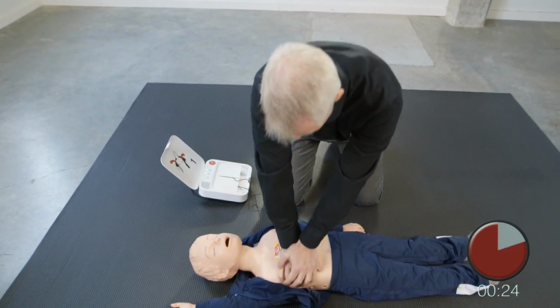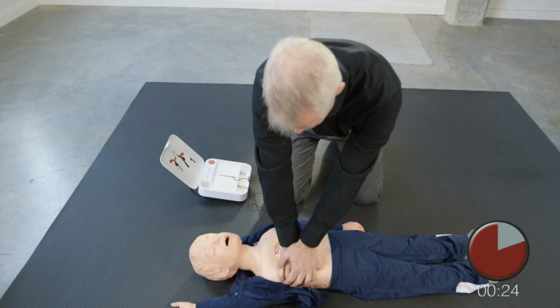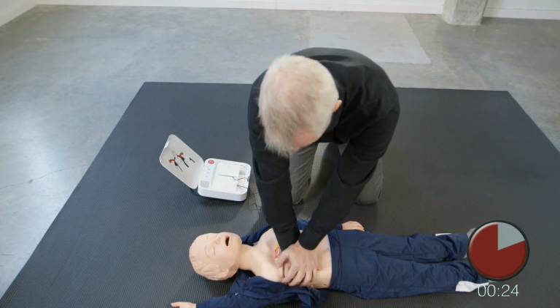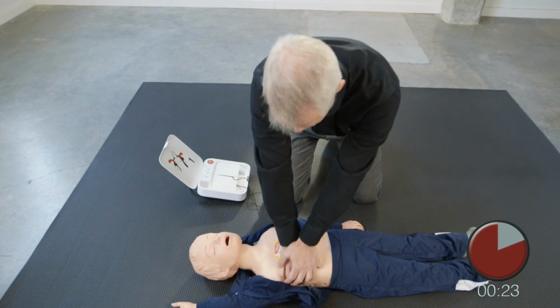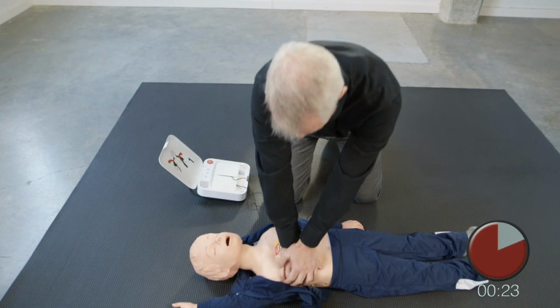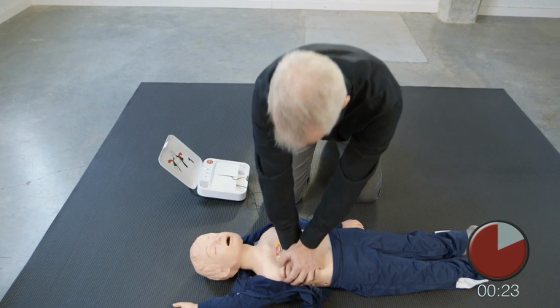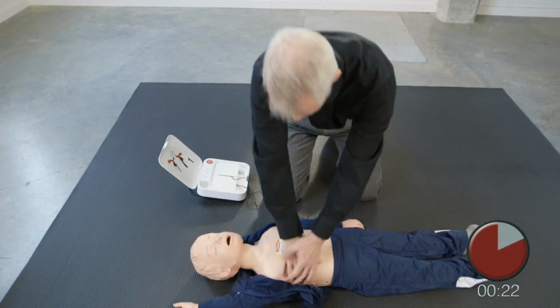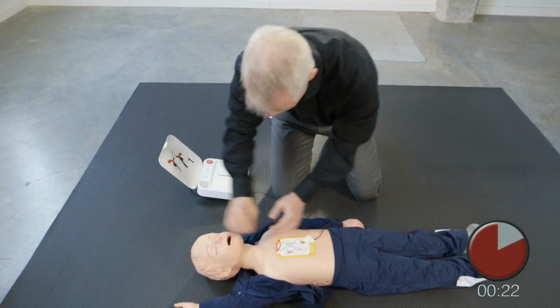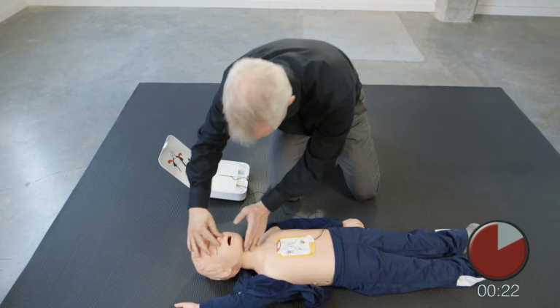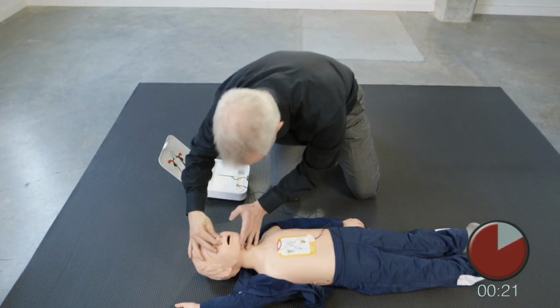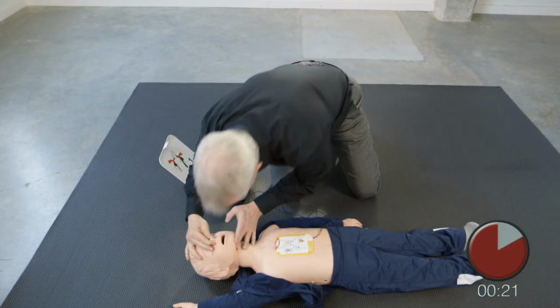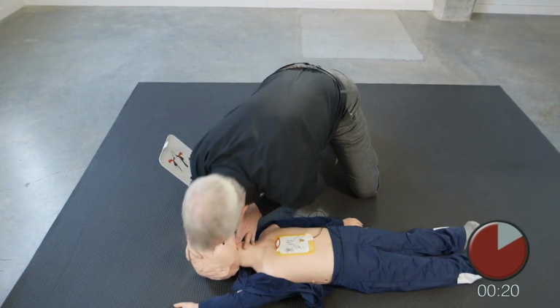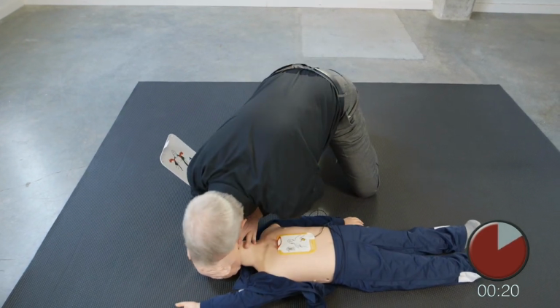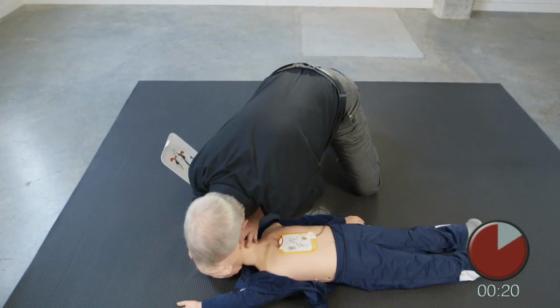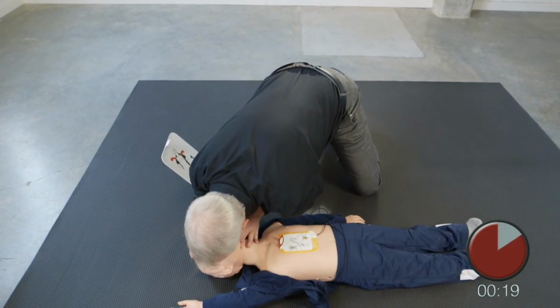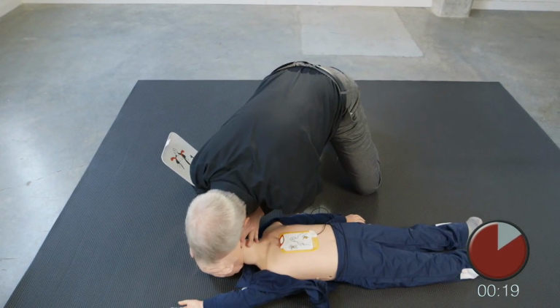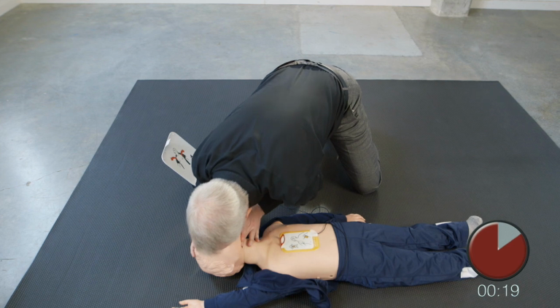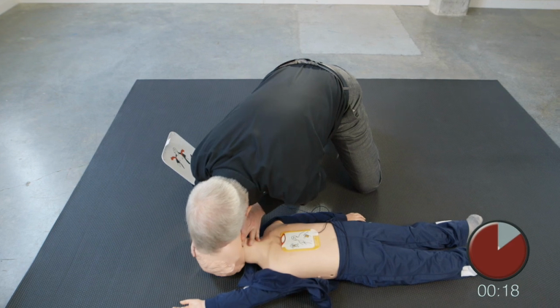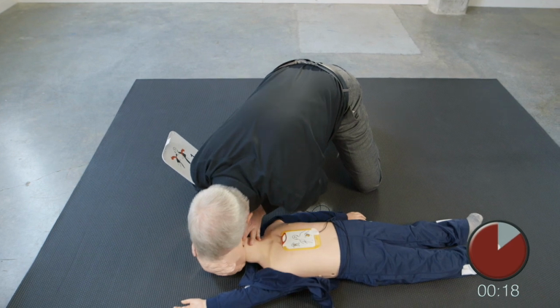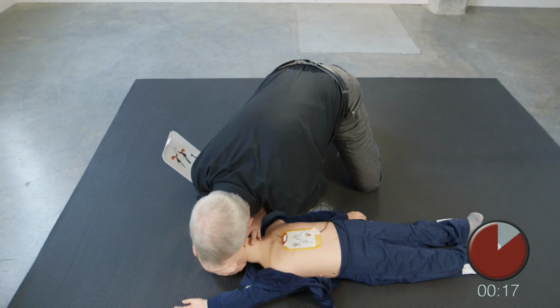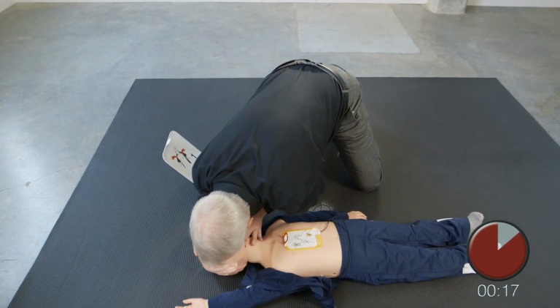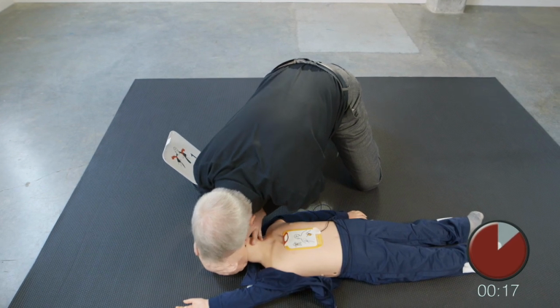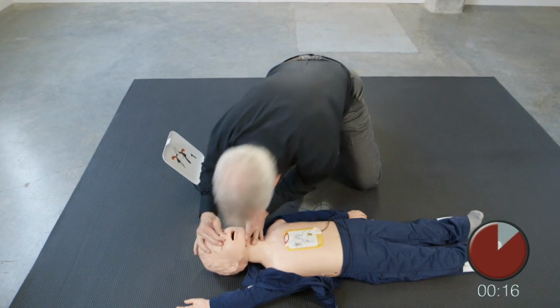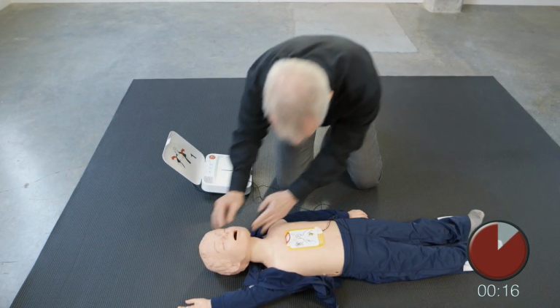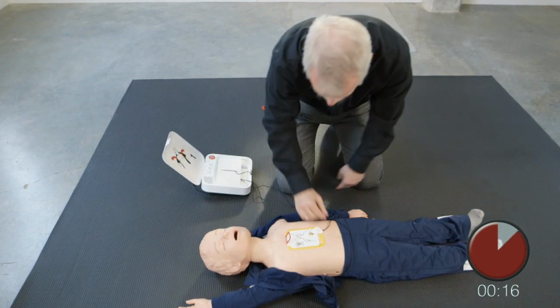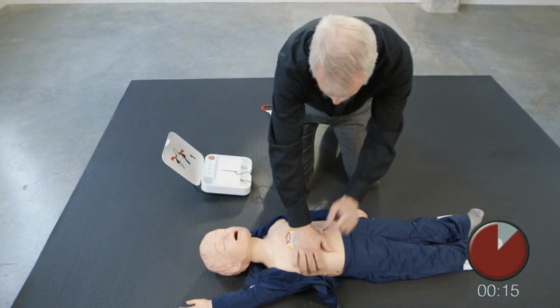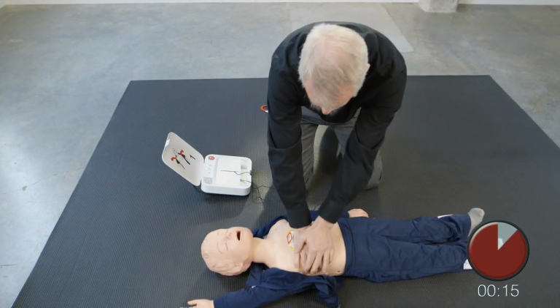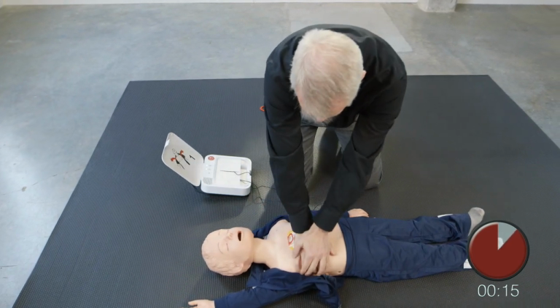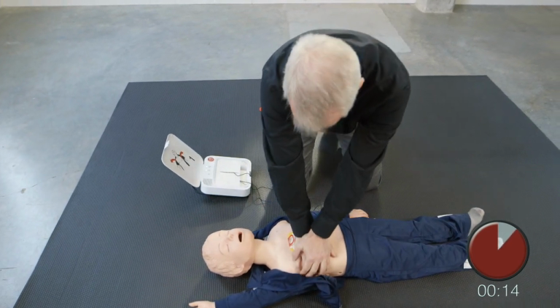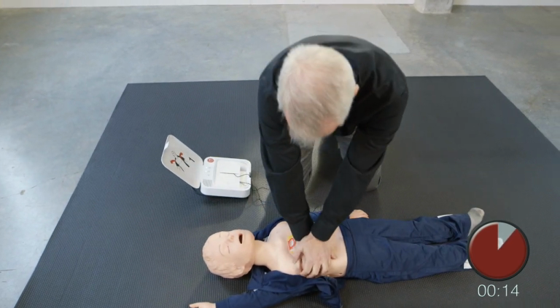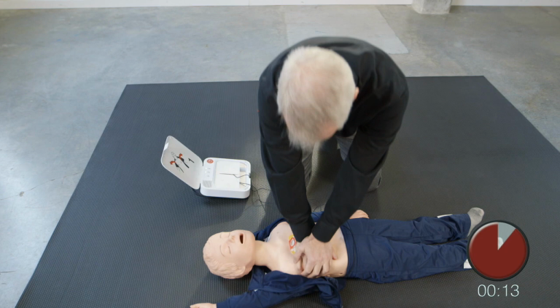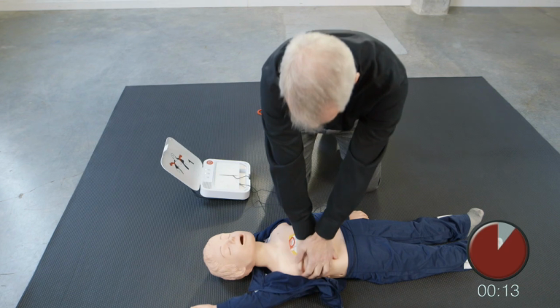Provide two breaths. 1, 2. Resume chest compressions. Push down deep.